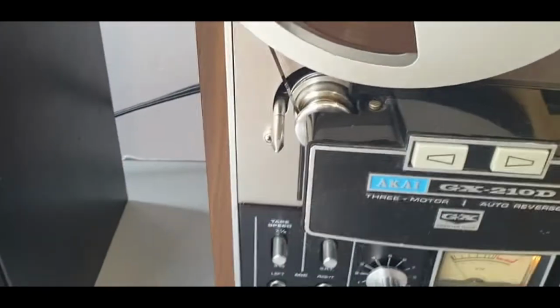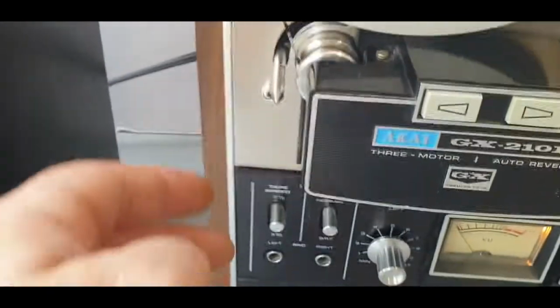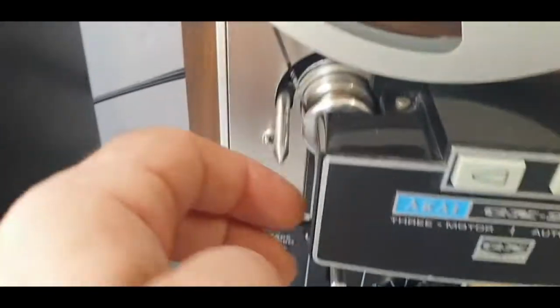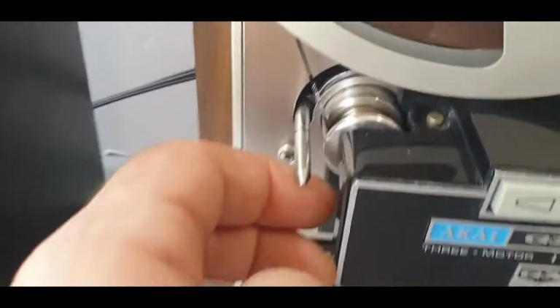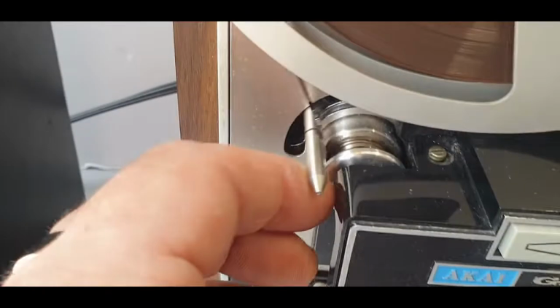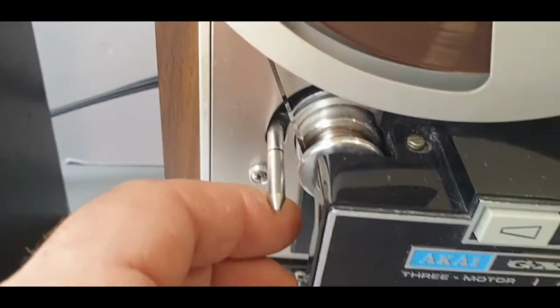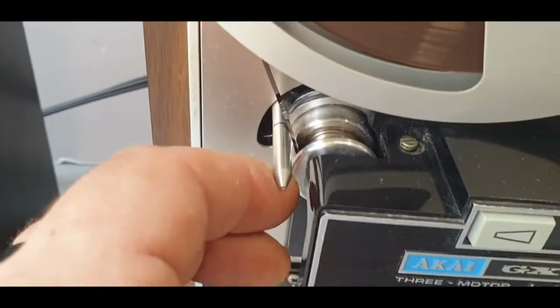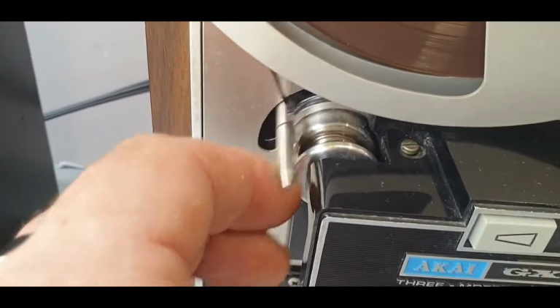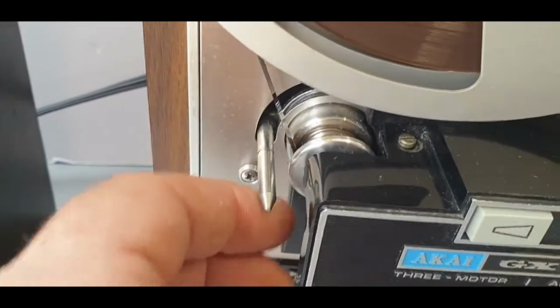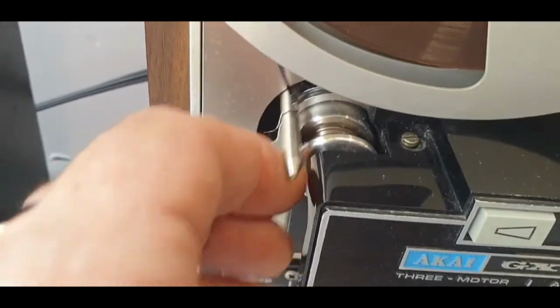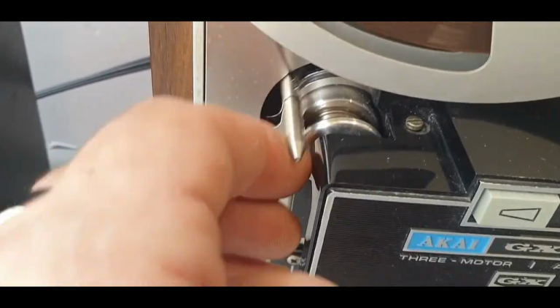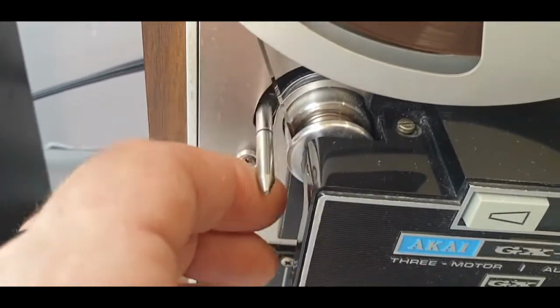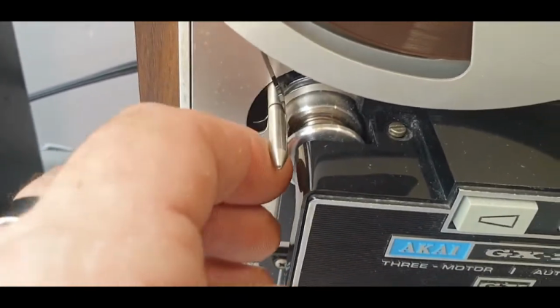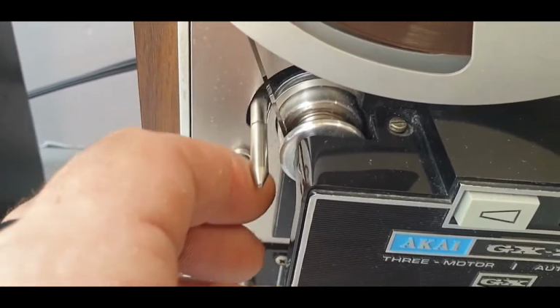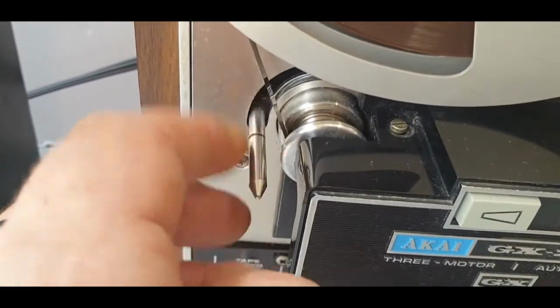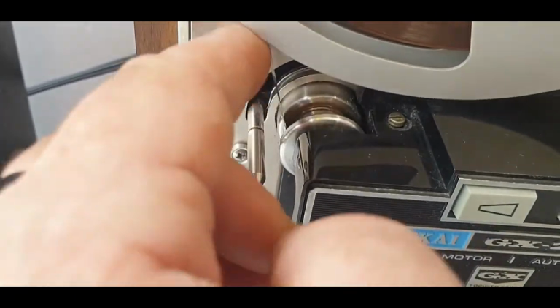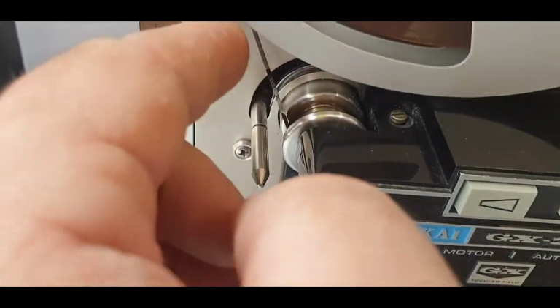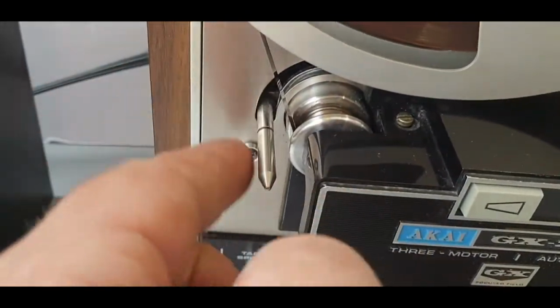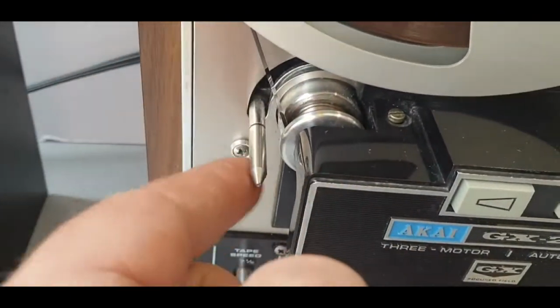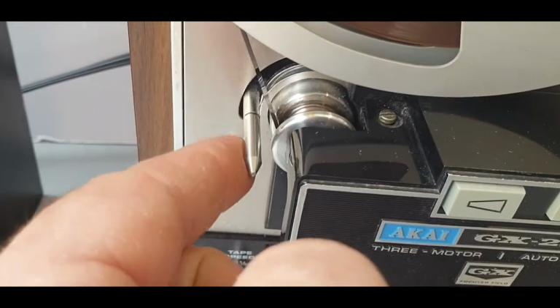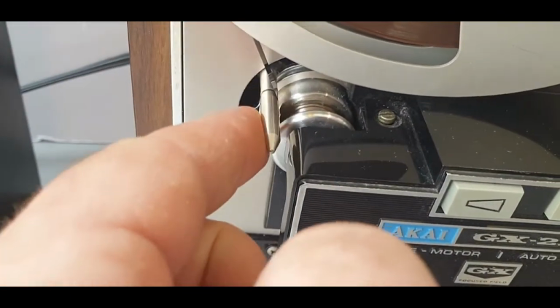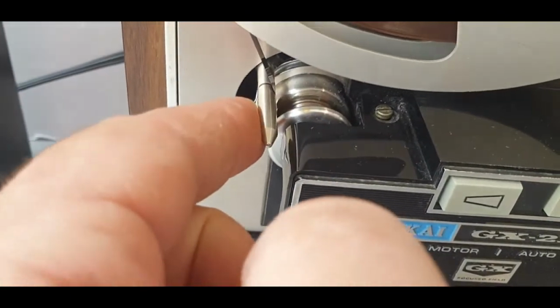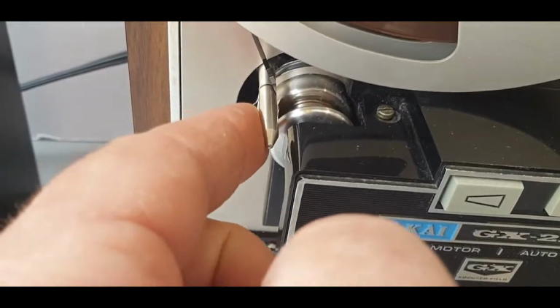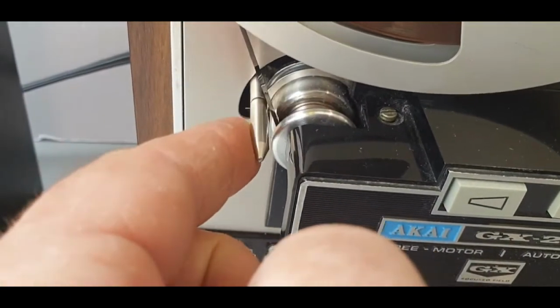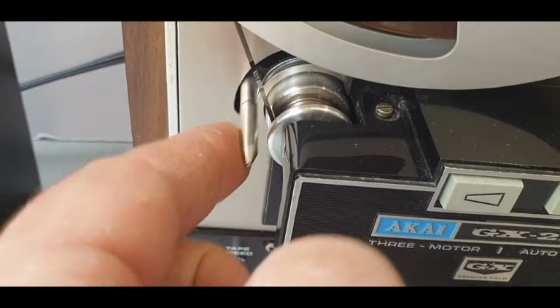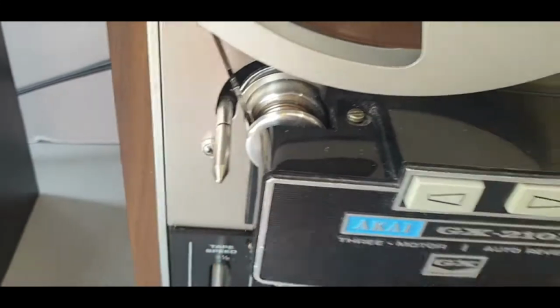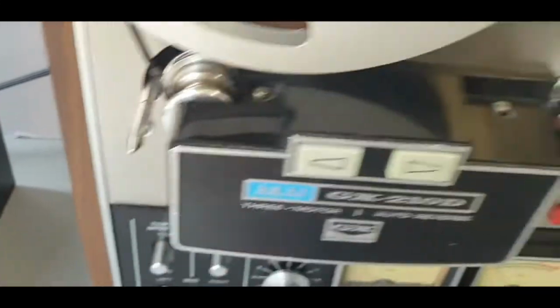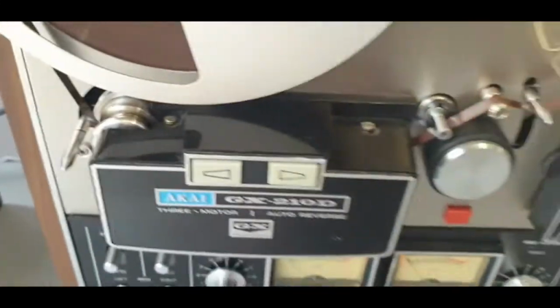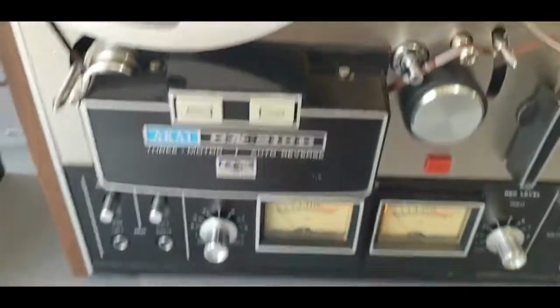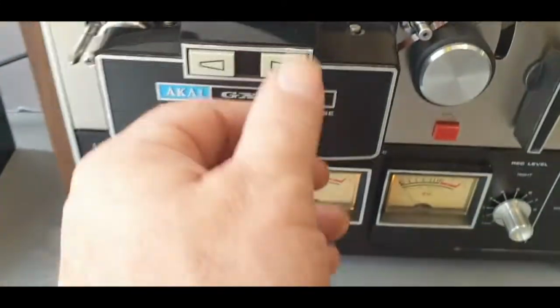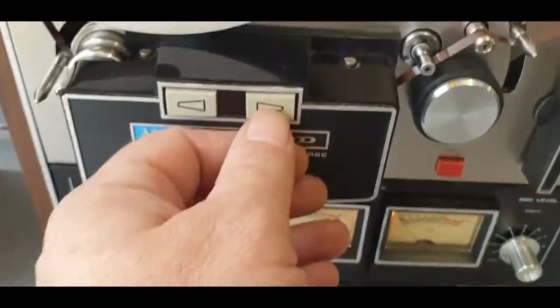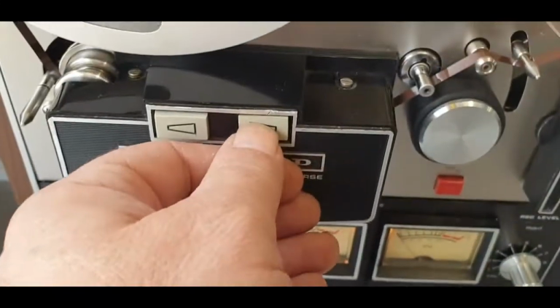This tension arm here — I think the tension should be going the other way, so this would go like that. This doesn't work.